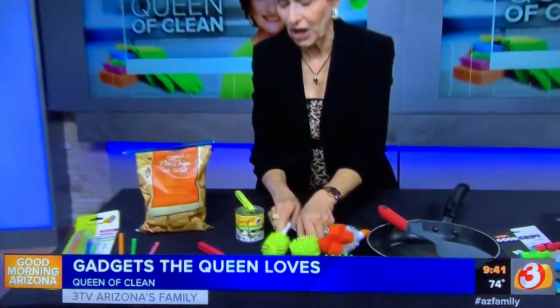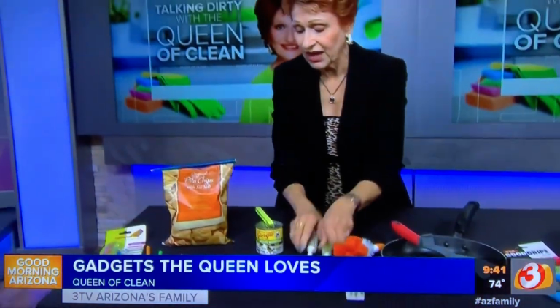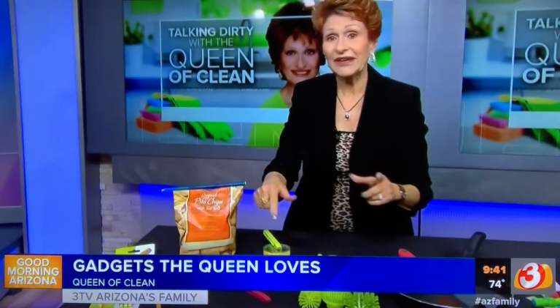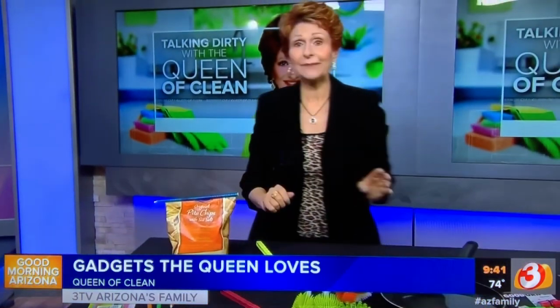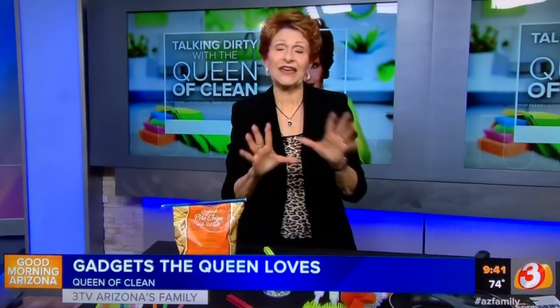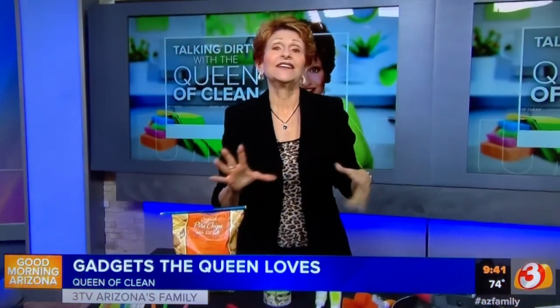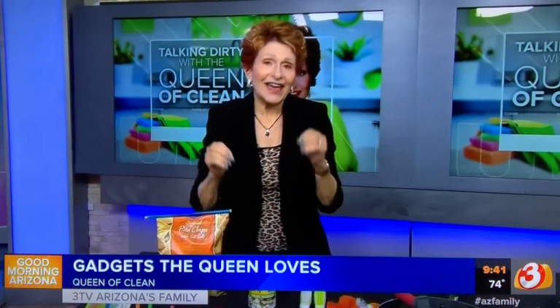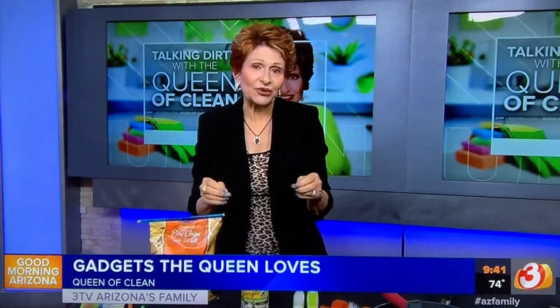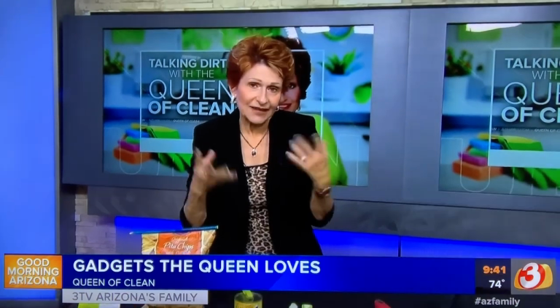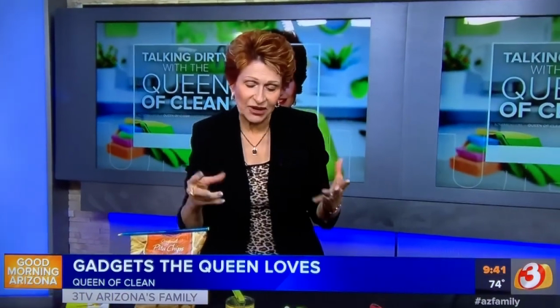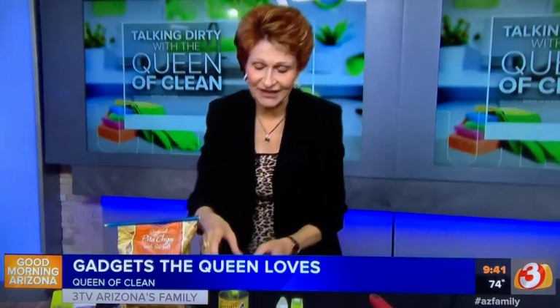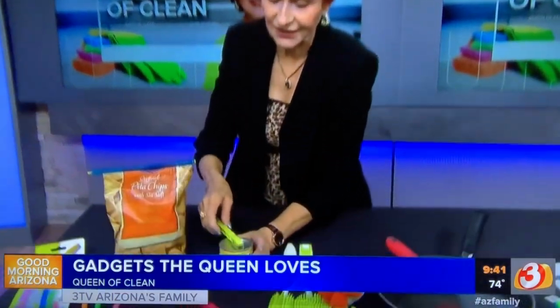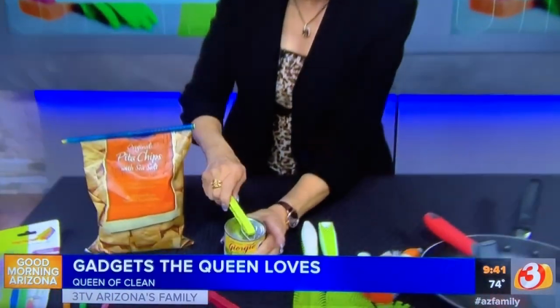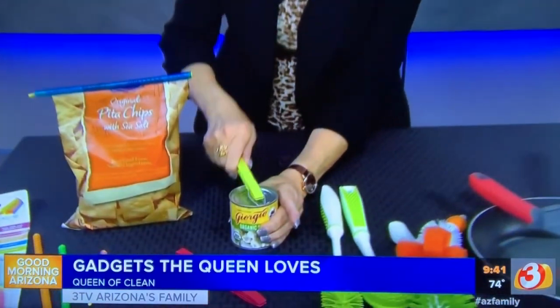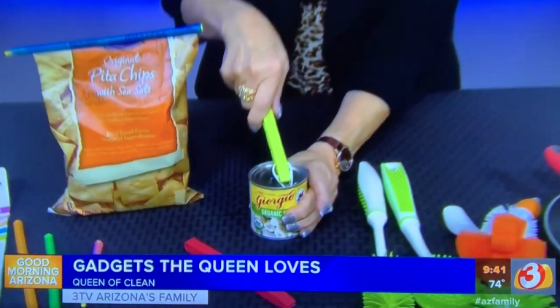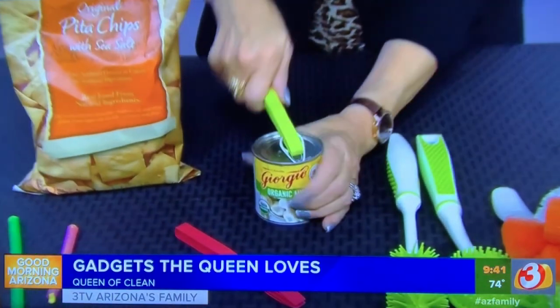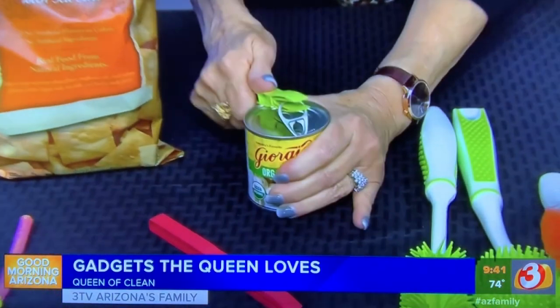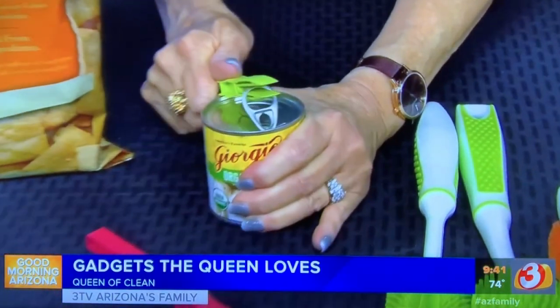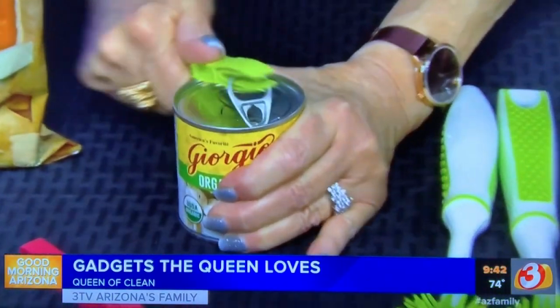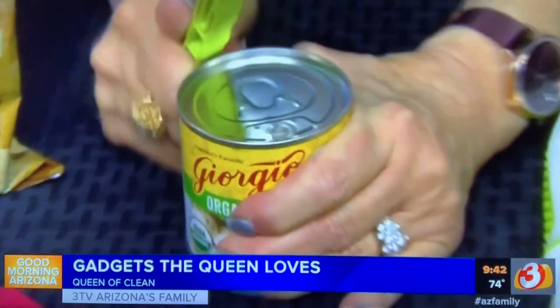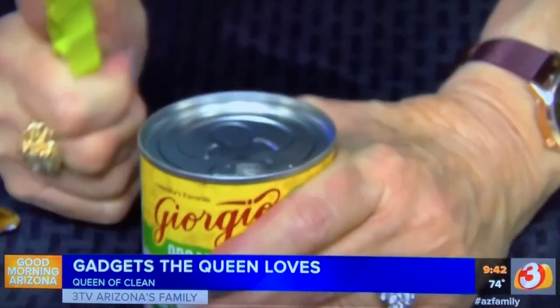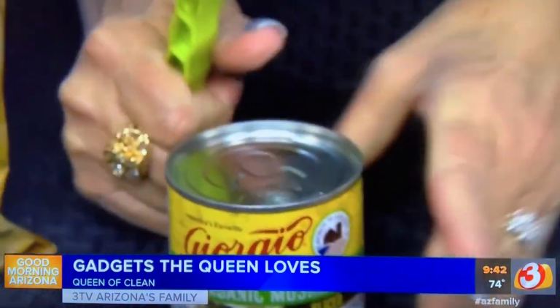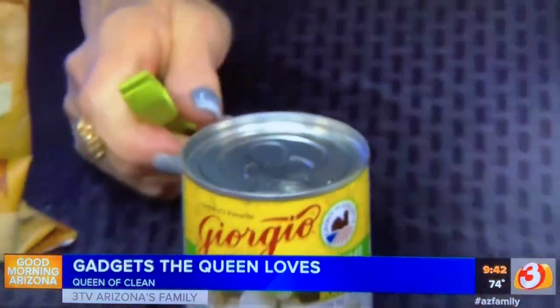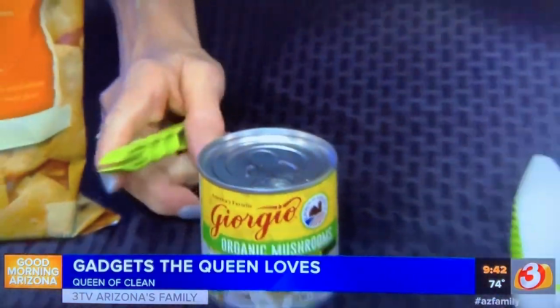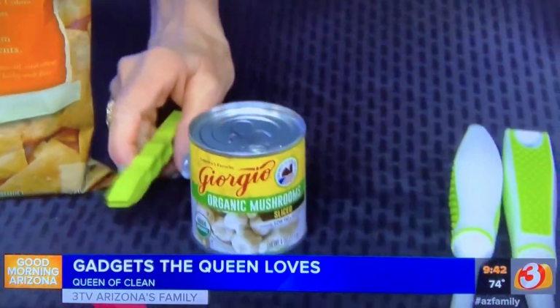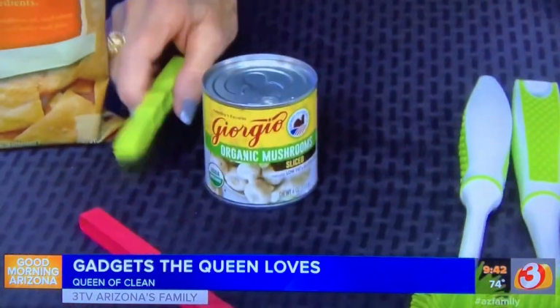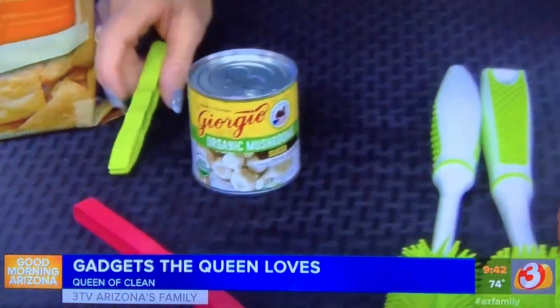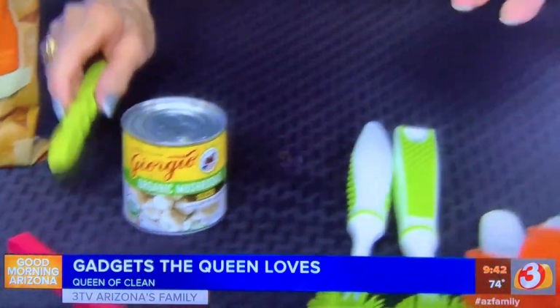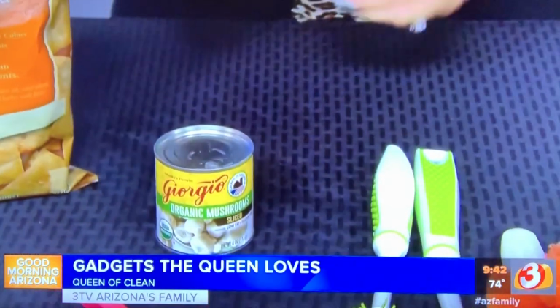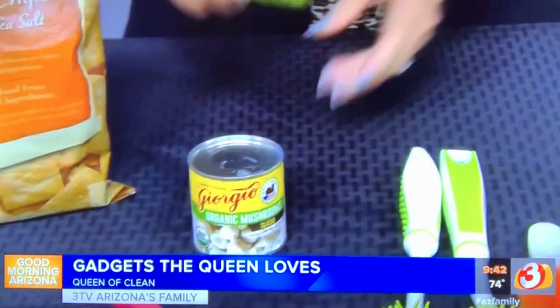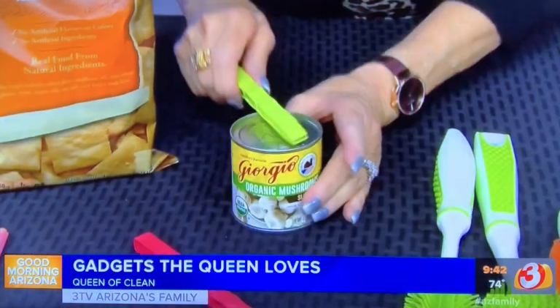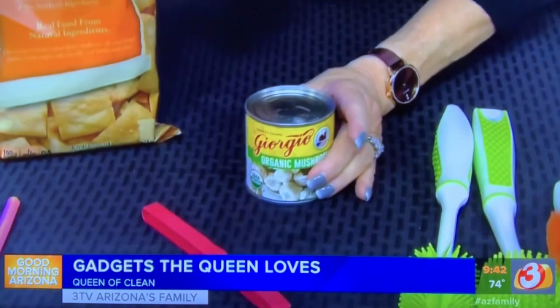For those opening tab-top cans — I hate doing them because I'm always breaking my nails. With this tool you slide it through the tab top, pull back, and the tab top will pop right off the can so you can easily get into it.